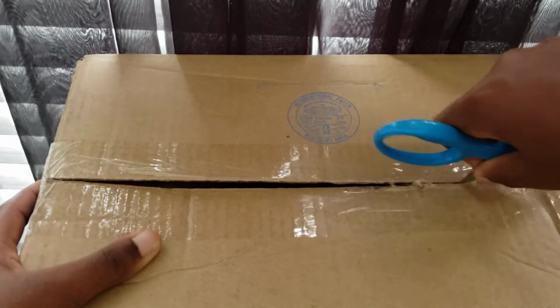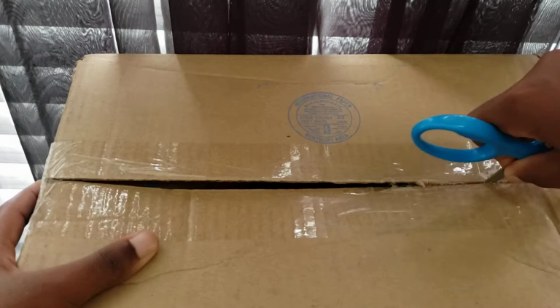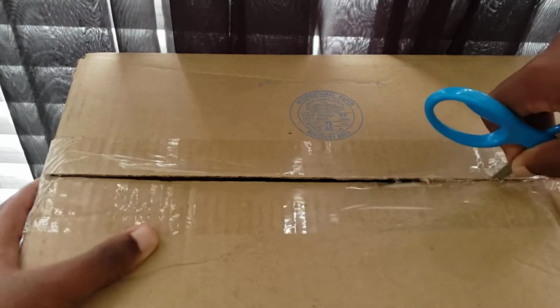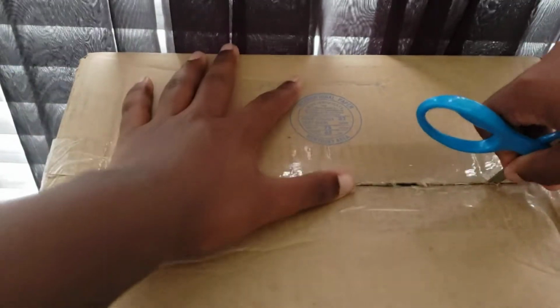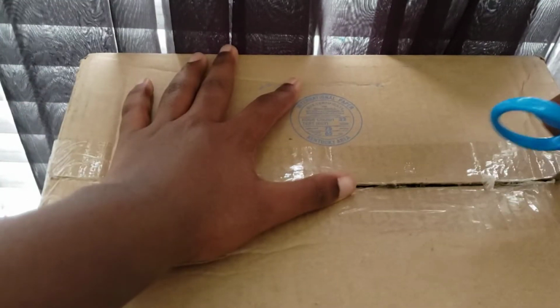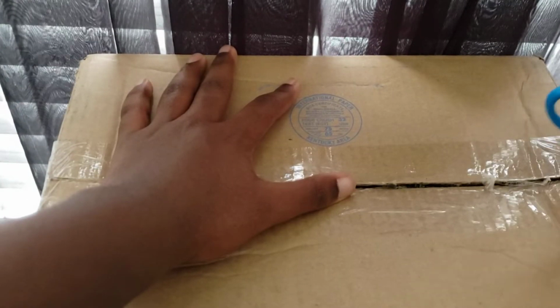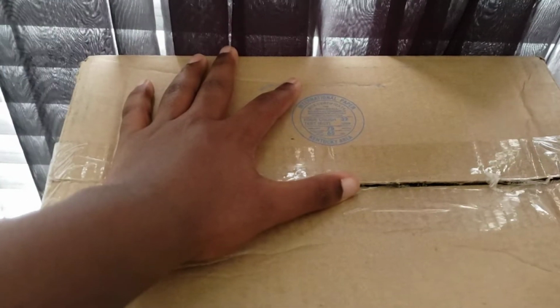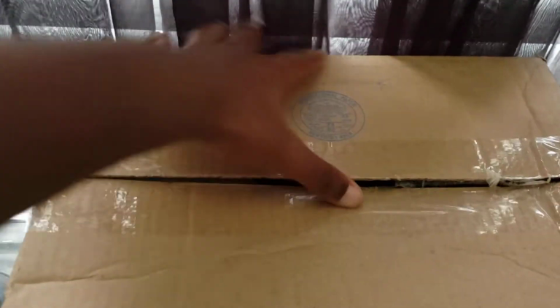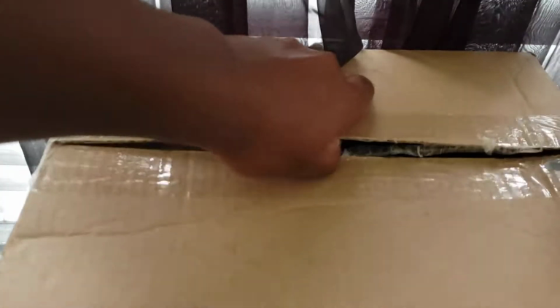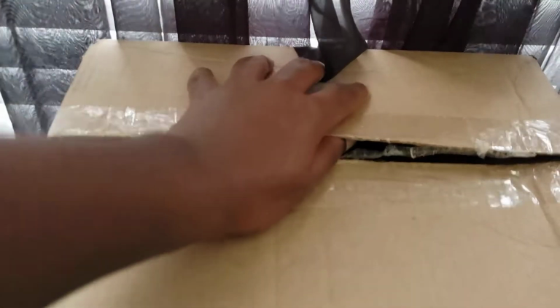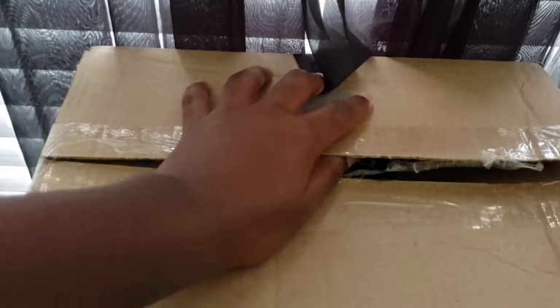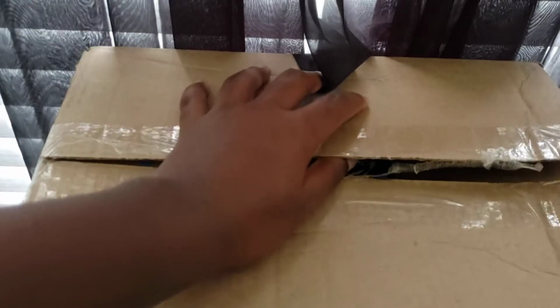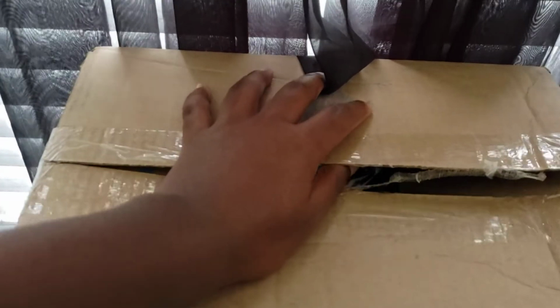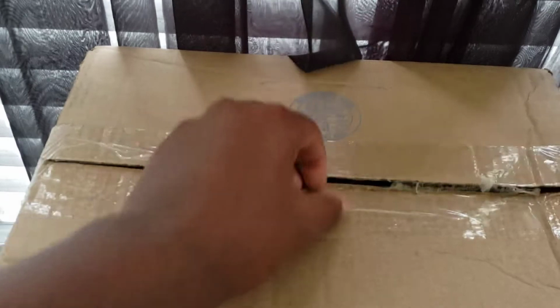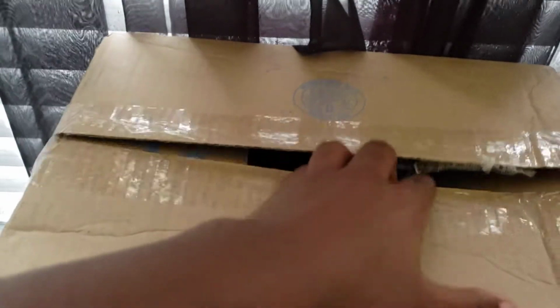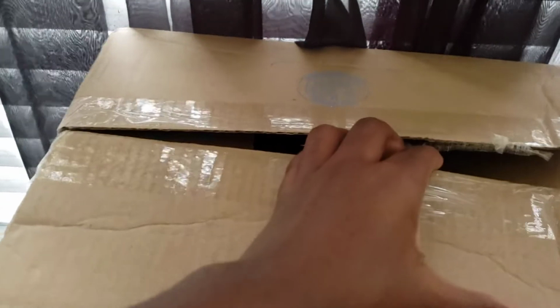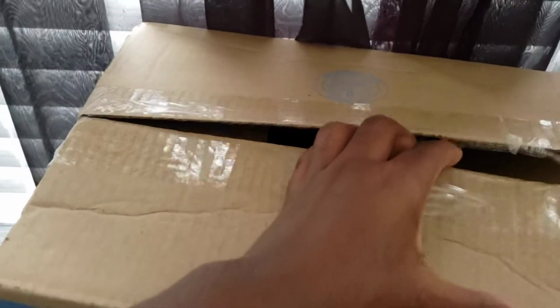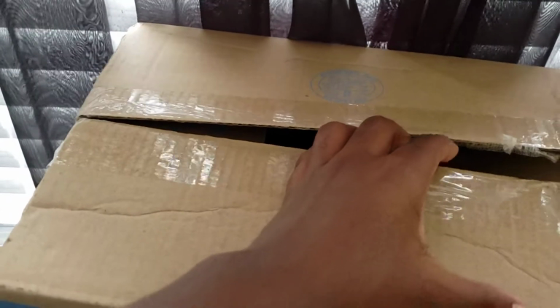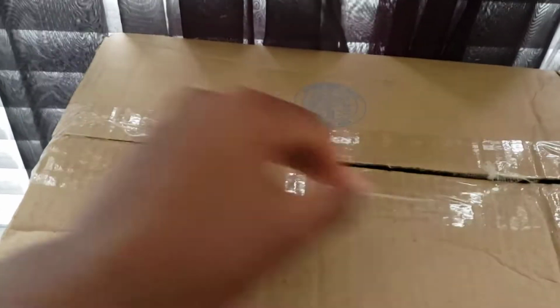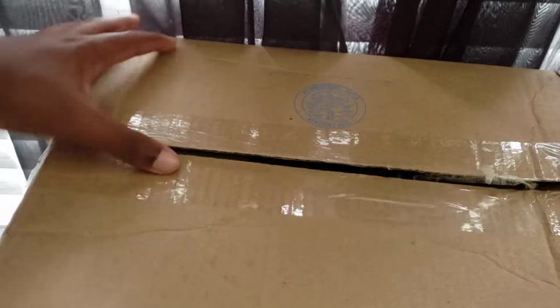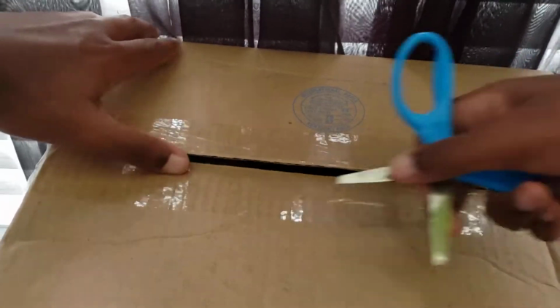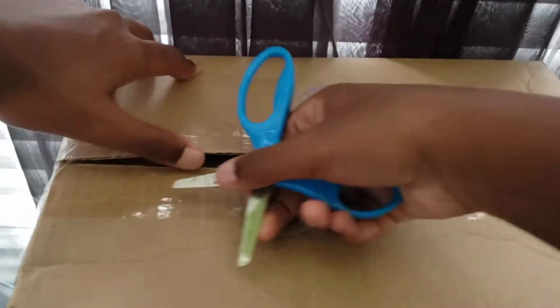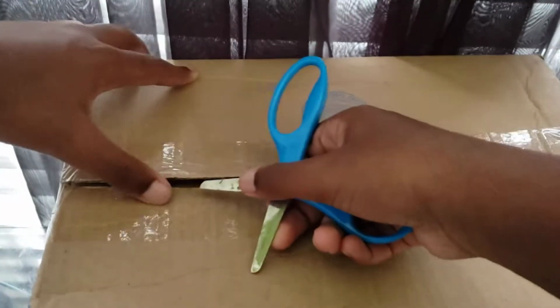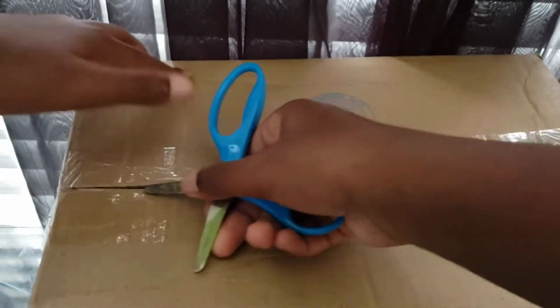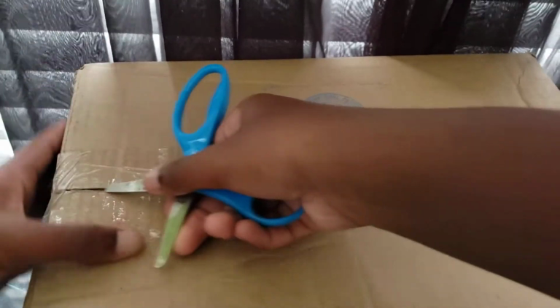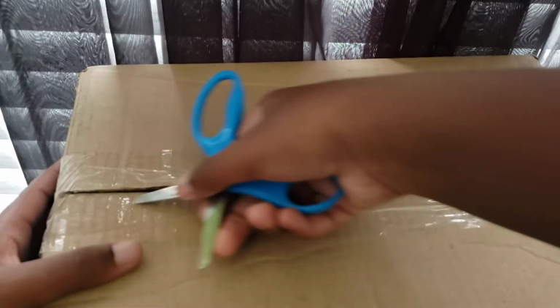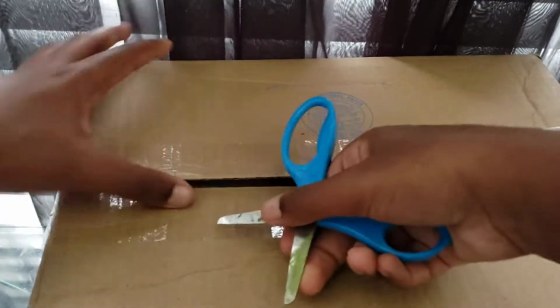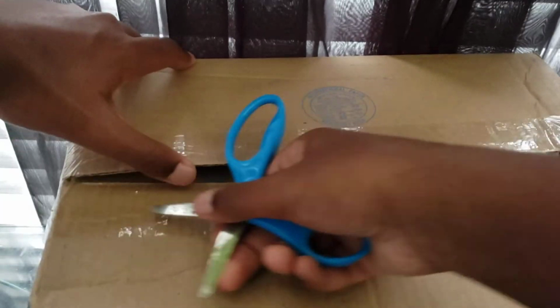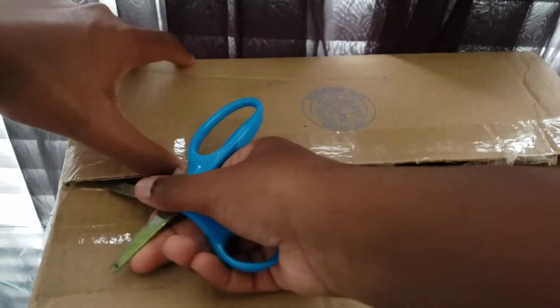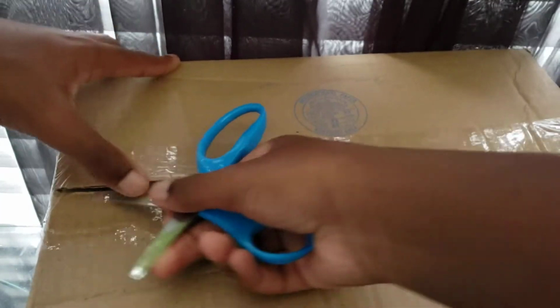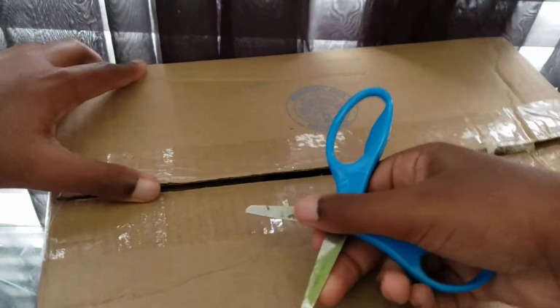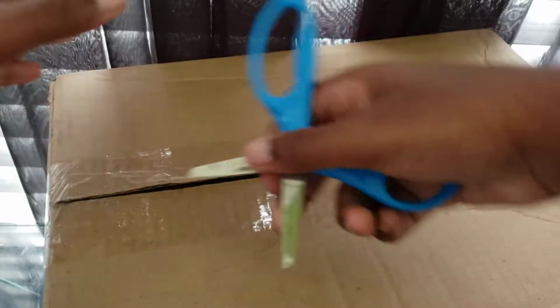Come on! I want scissors. Easy, come on. You have to open it from the back so you guys won't see my address, because that would be bad.